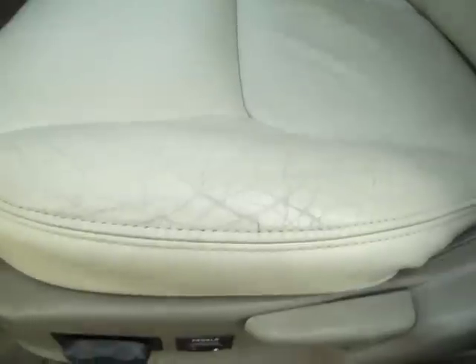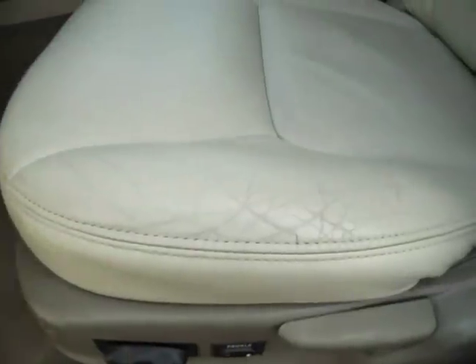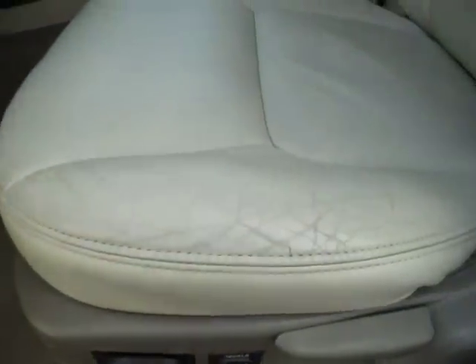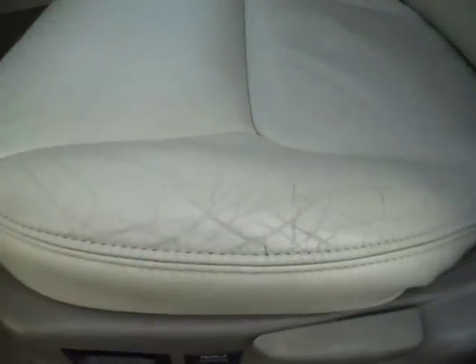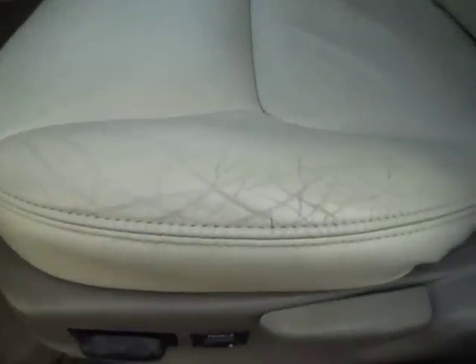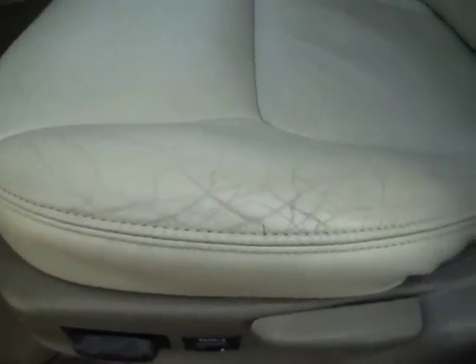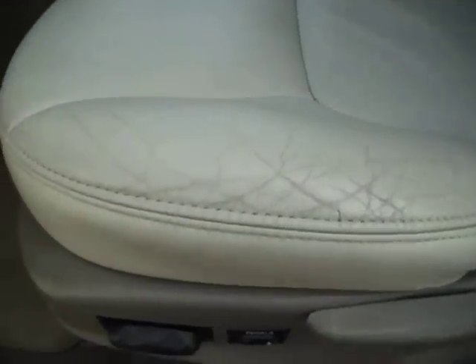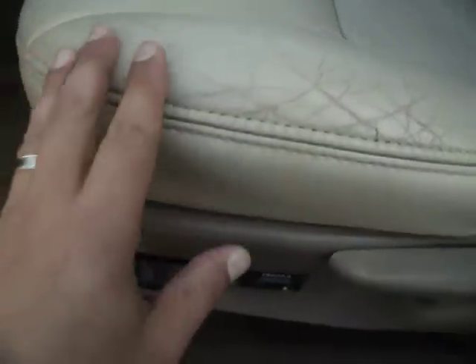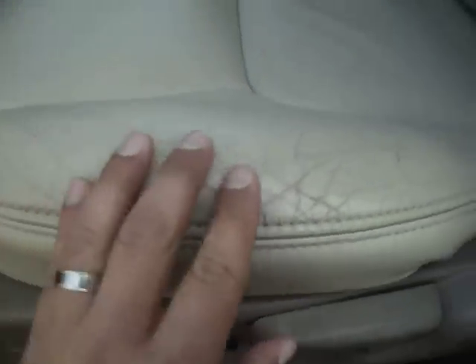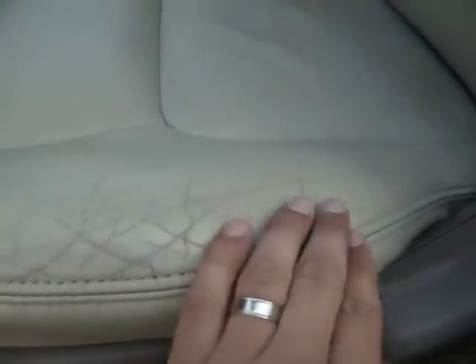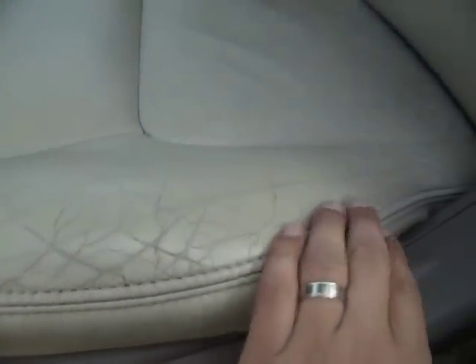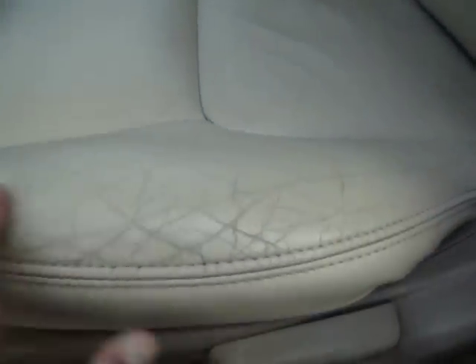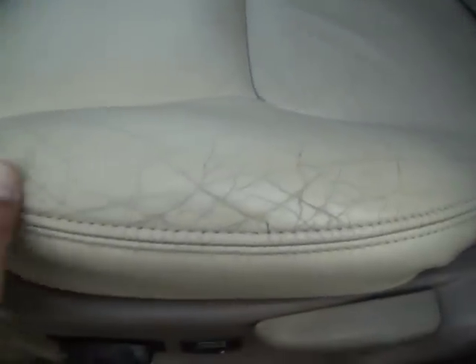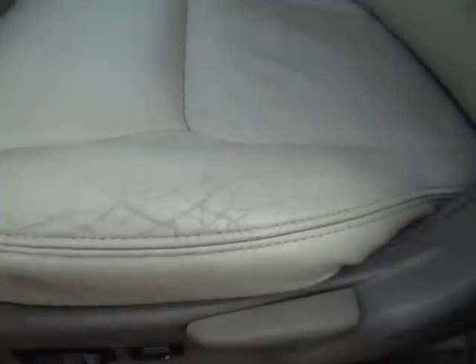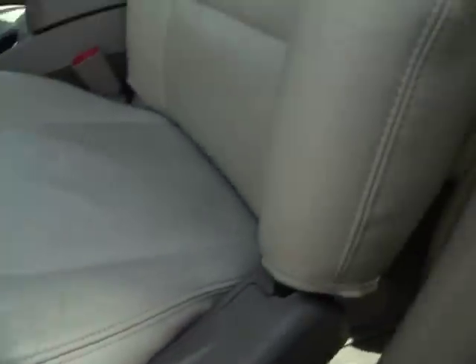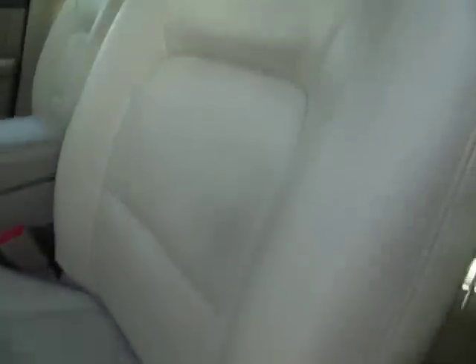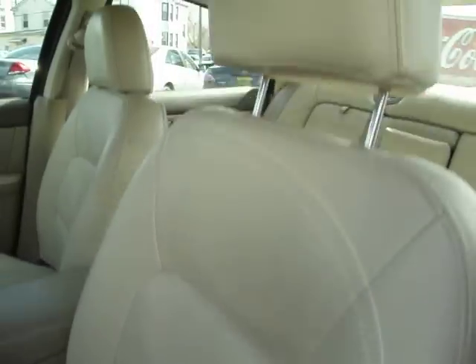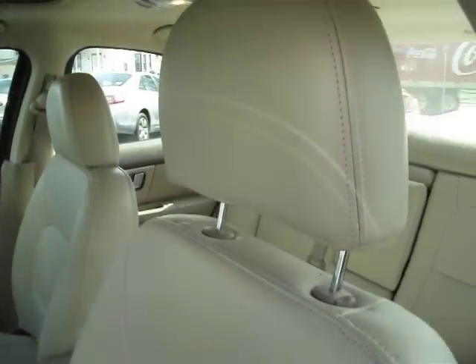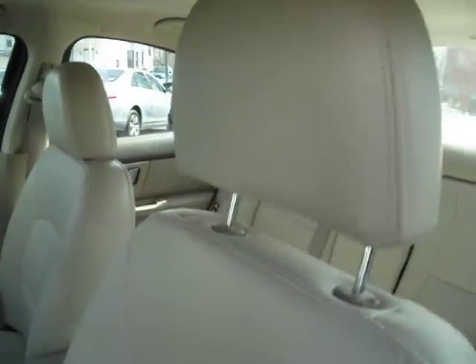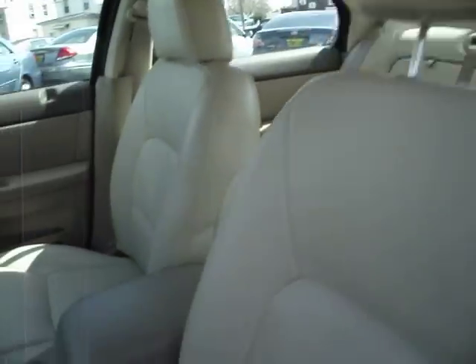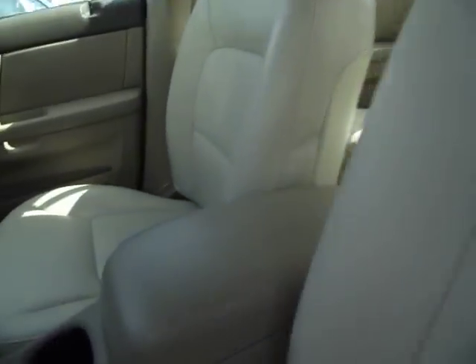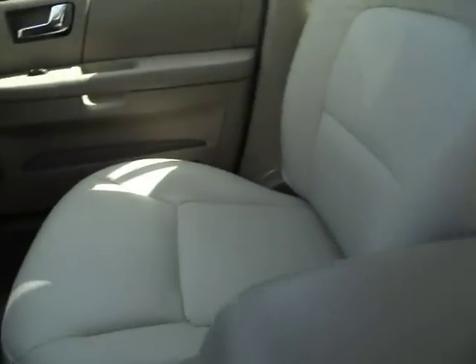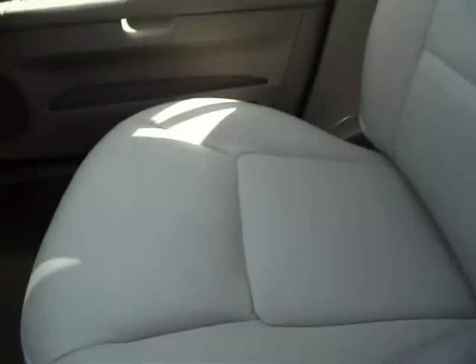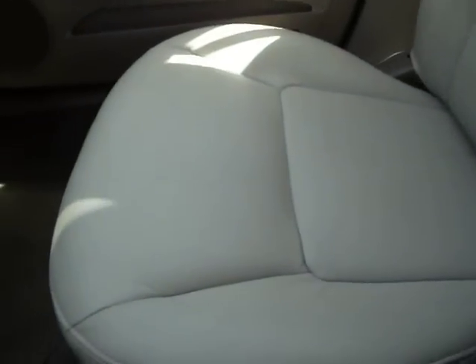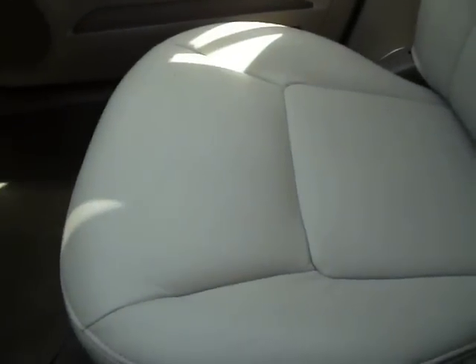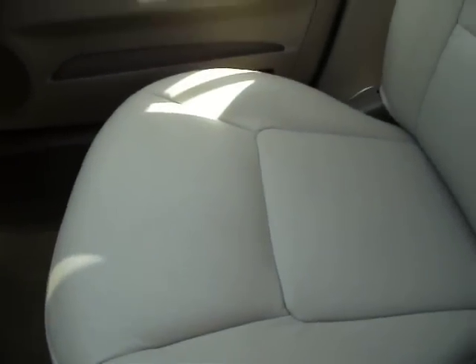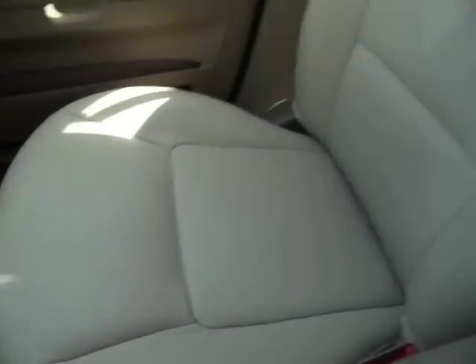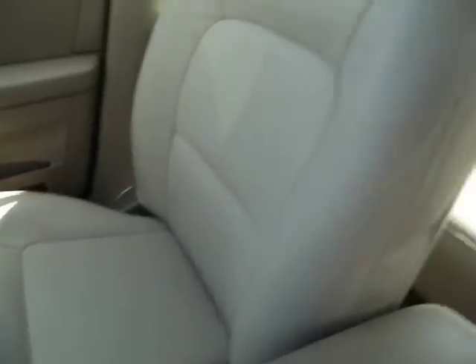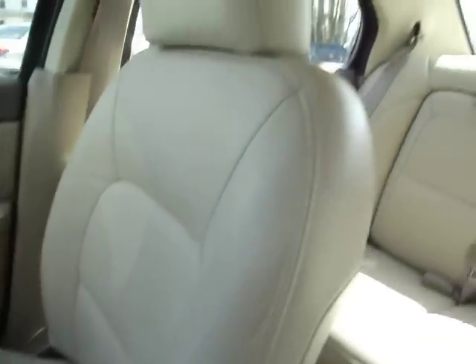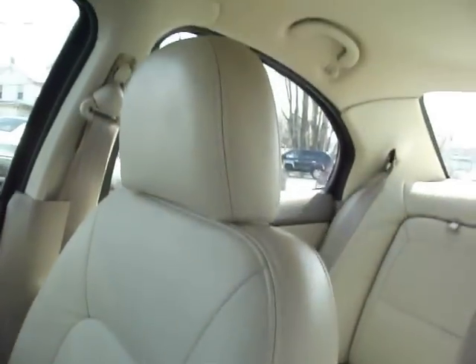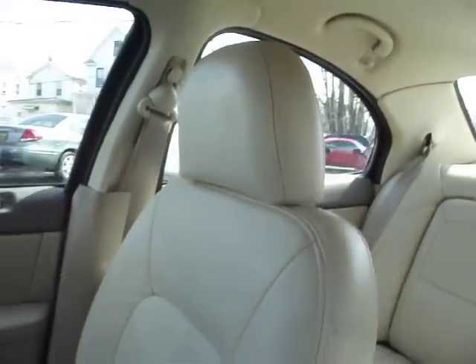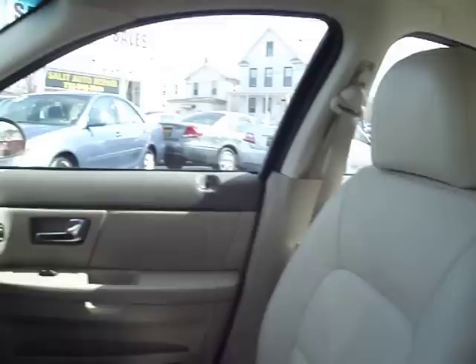Now, because it is a 2000, you do have a couple cracks and some wear and tear on the leather on the driver's side. But really, that's it. Take a look at the passenger side — it looks like it's all new leather interior.